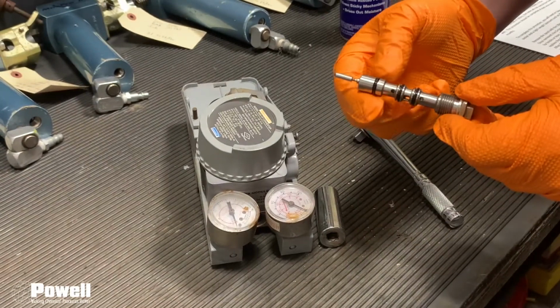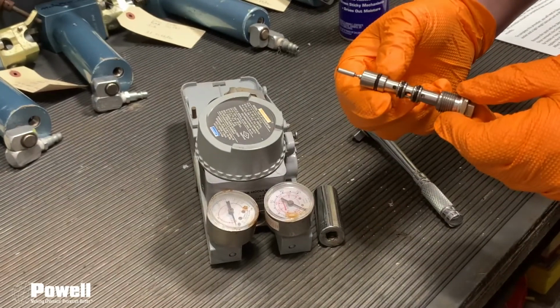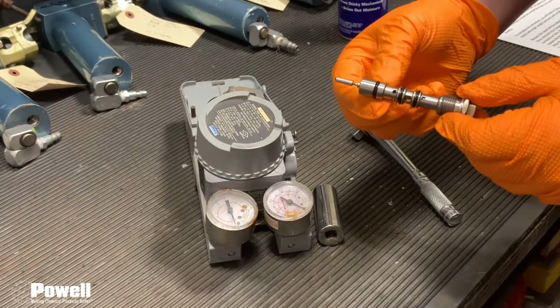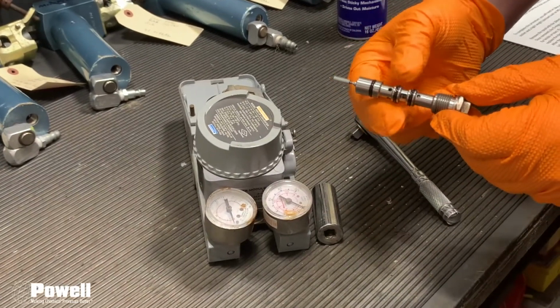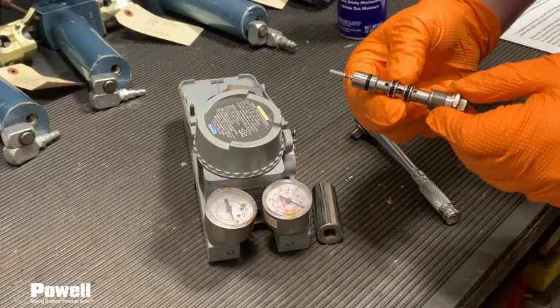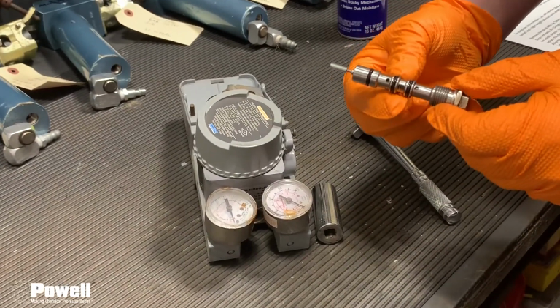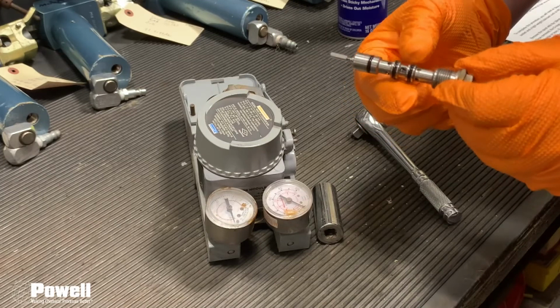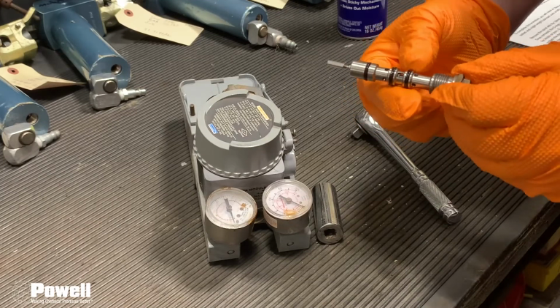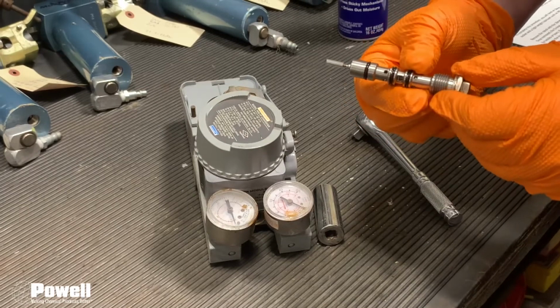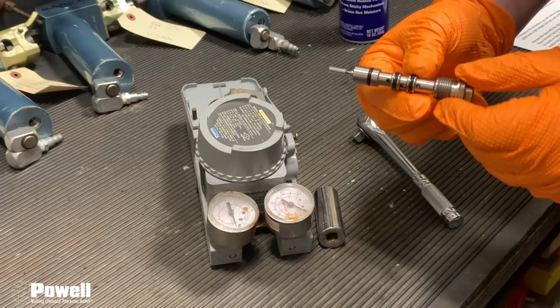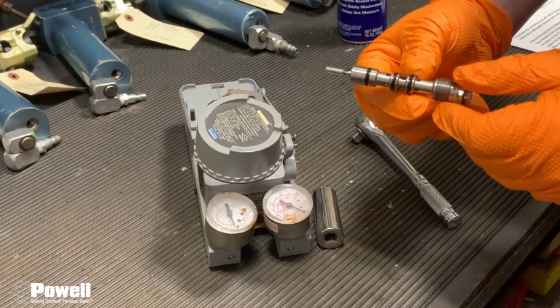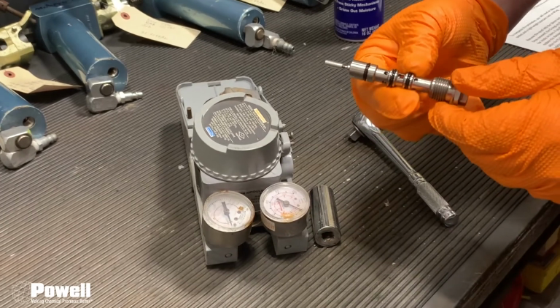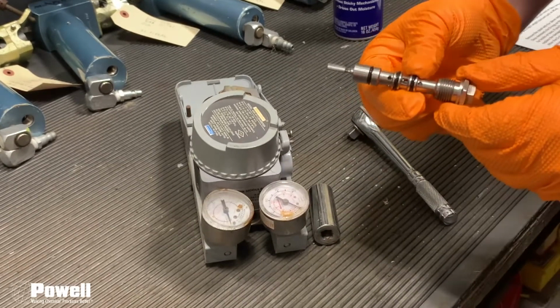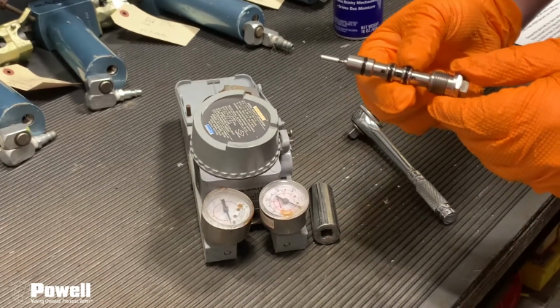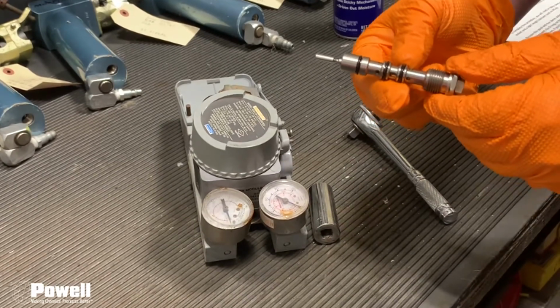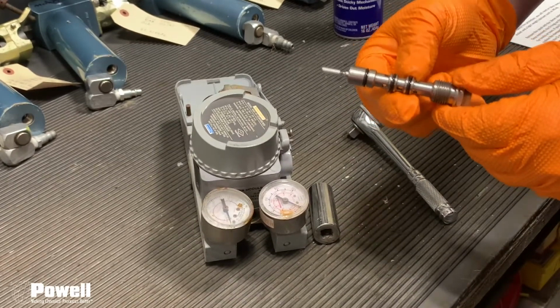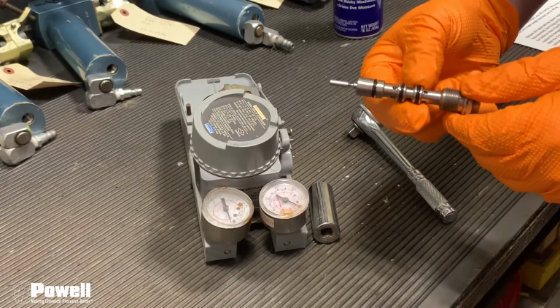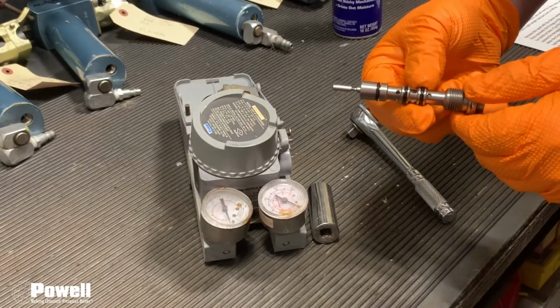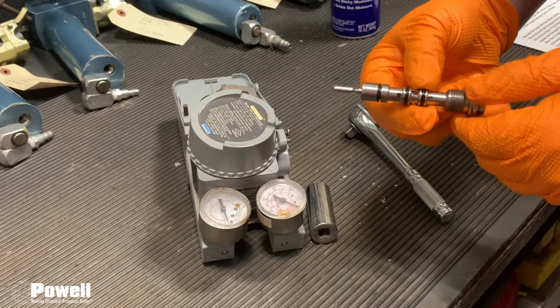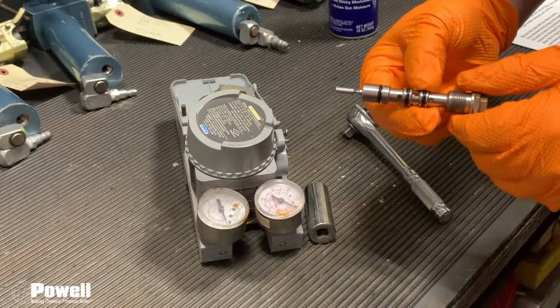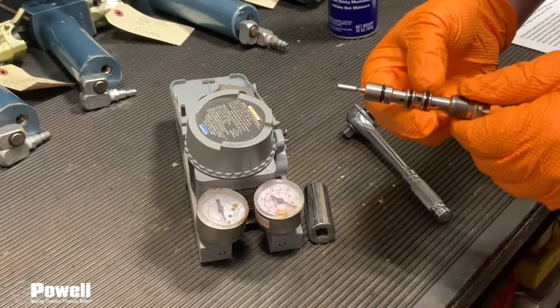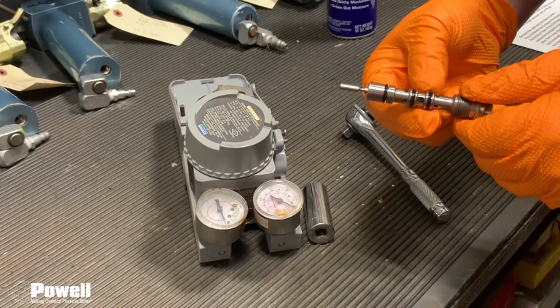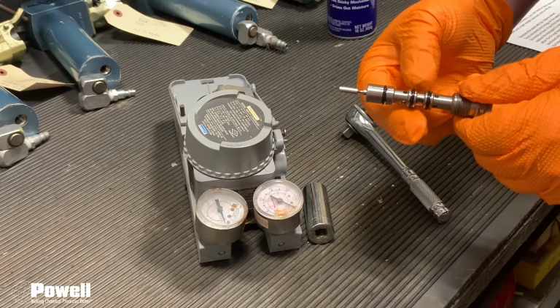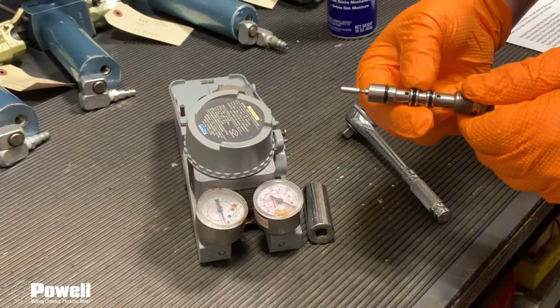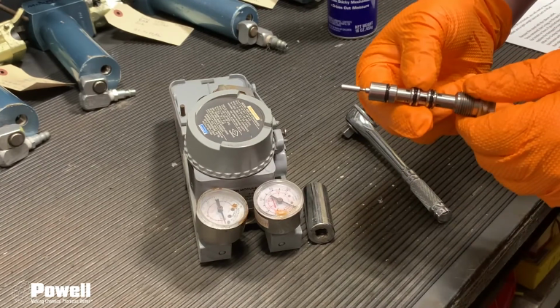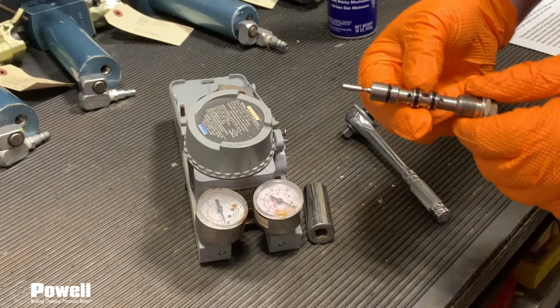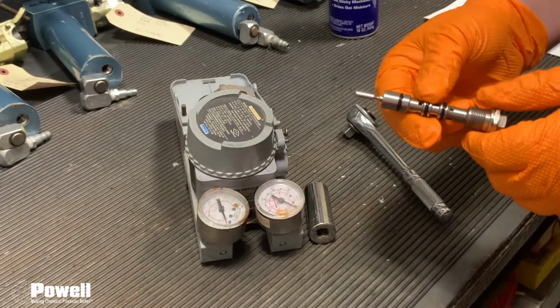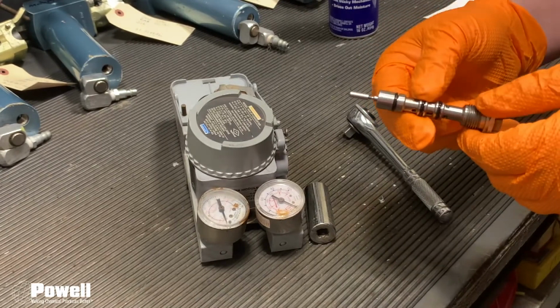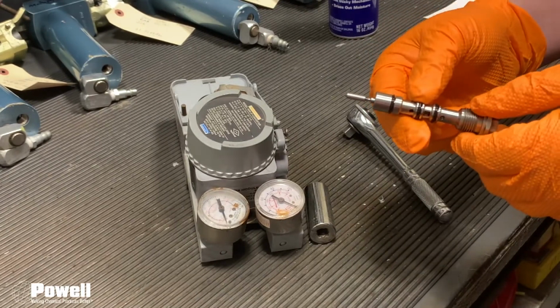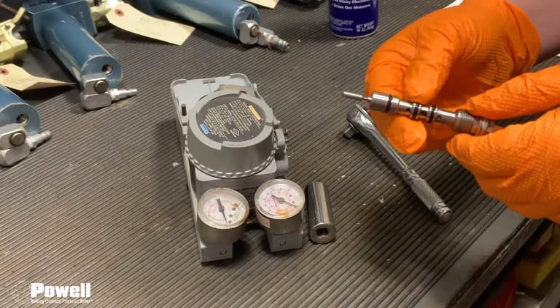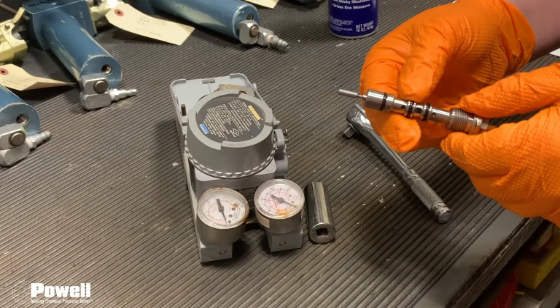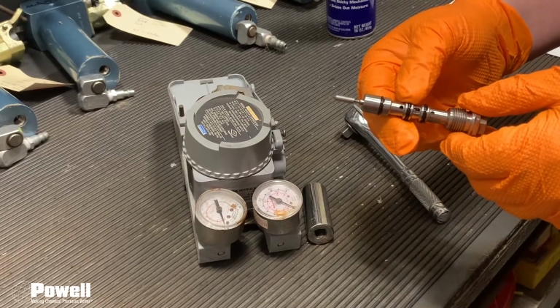Then you will want to inspect the O-rings to see if there are any nicks or tears. If you find a damaged O-ring or O-rings, they will need to be replaced.